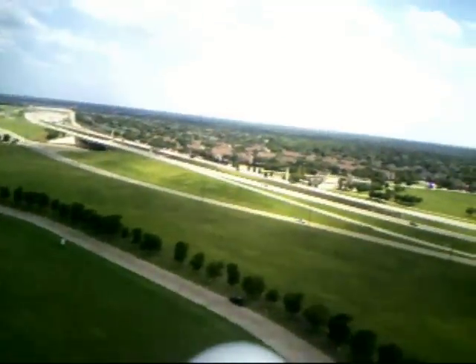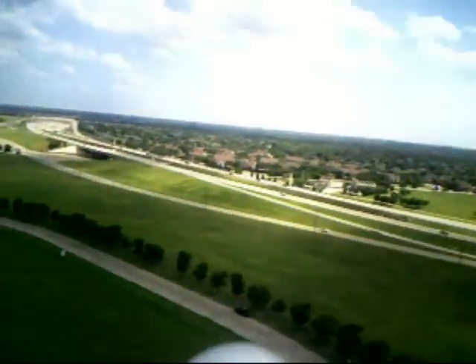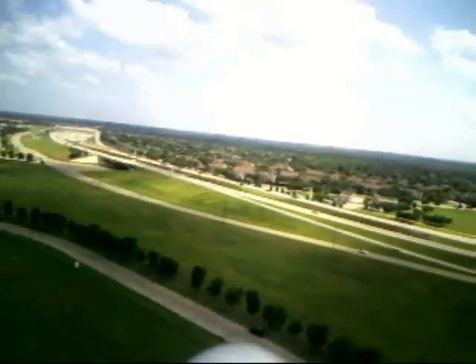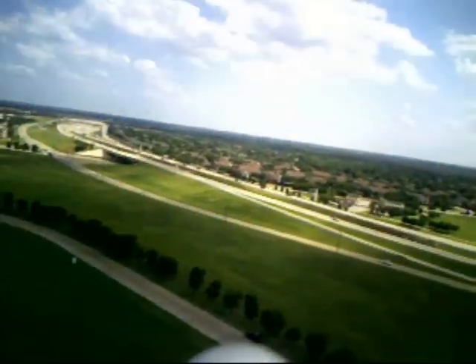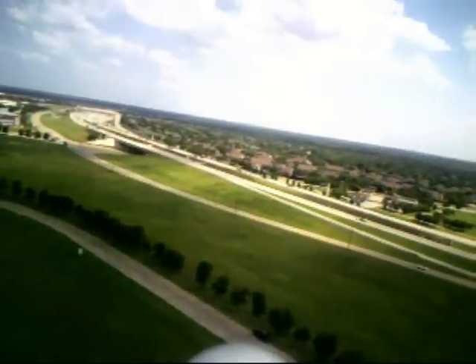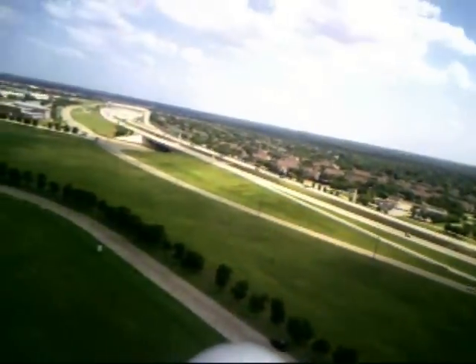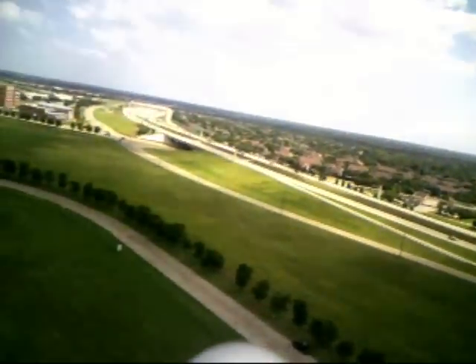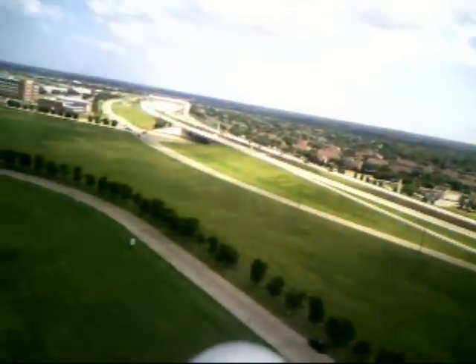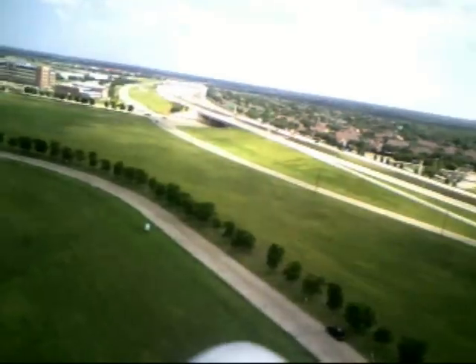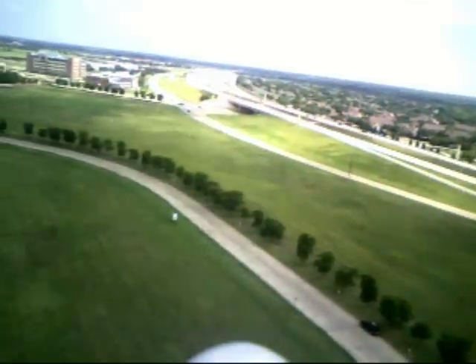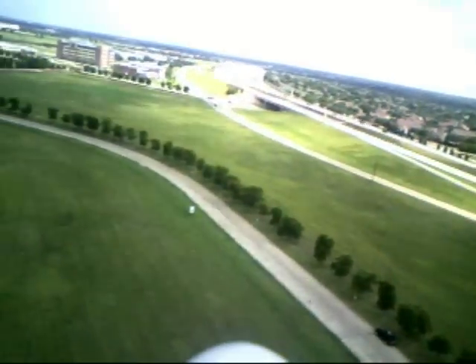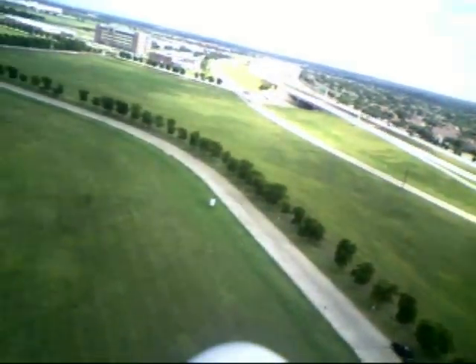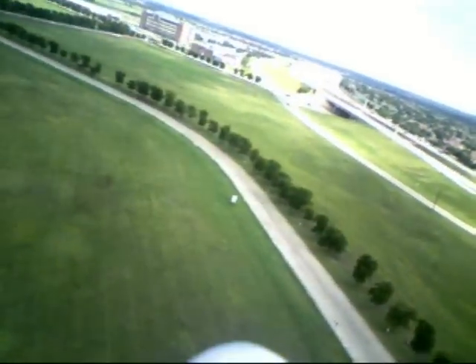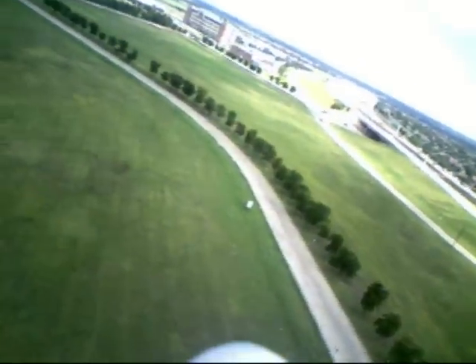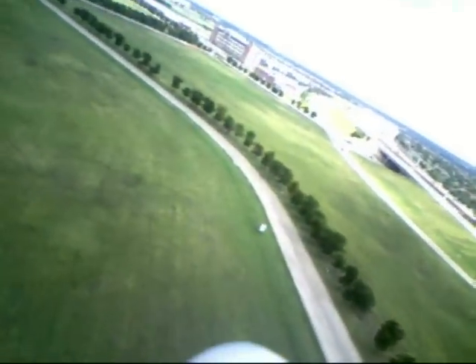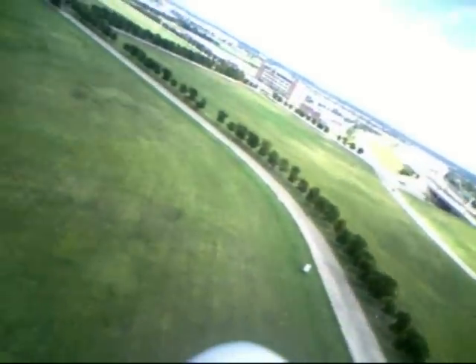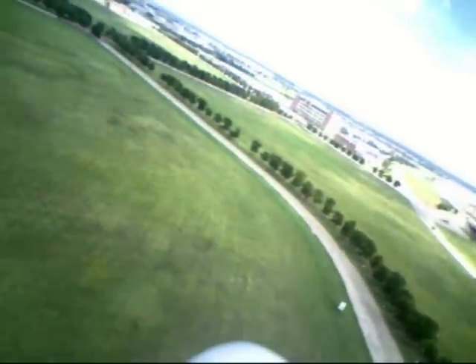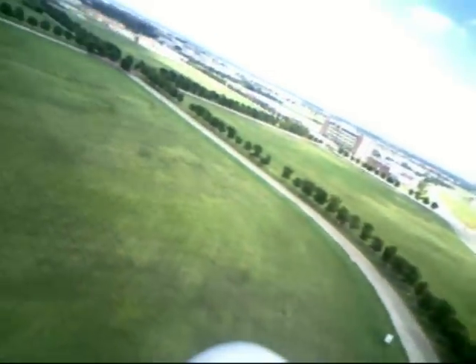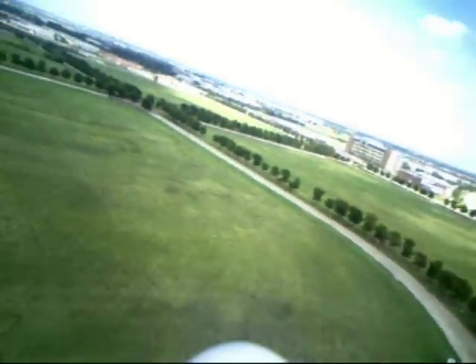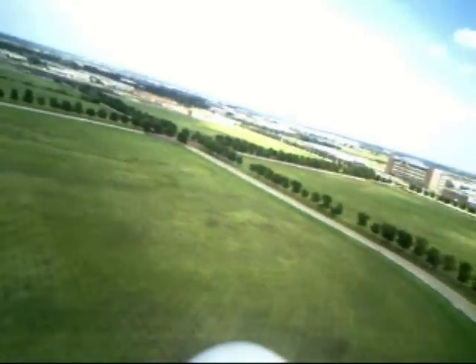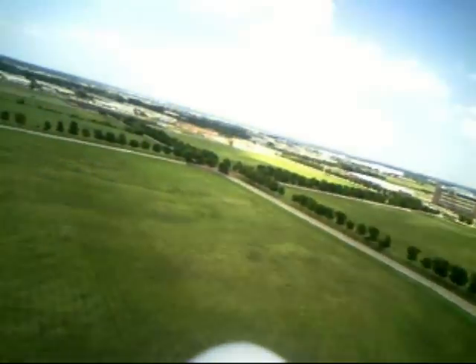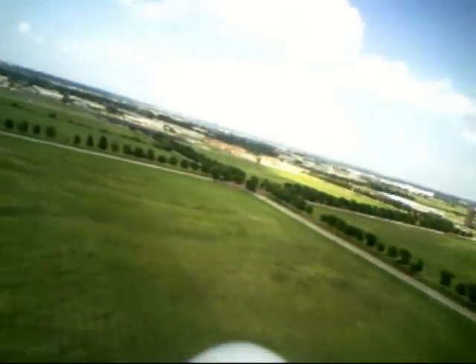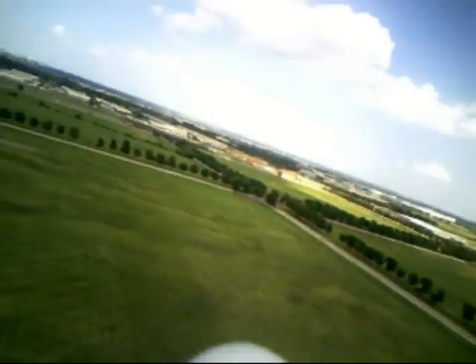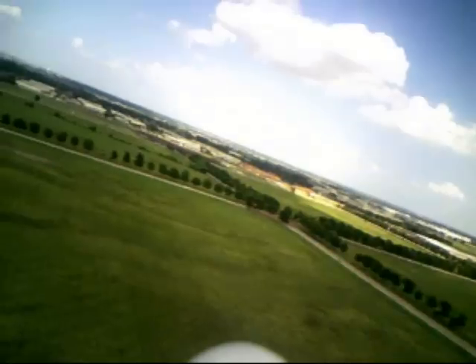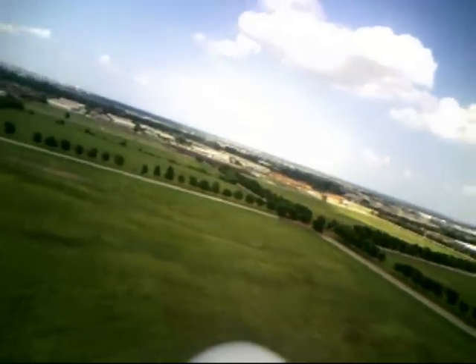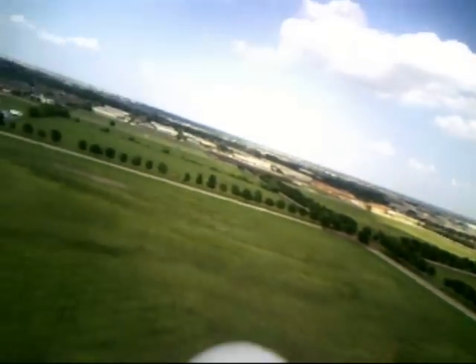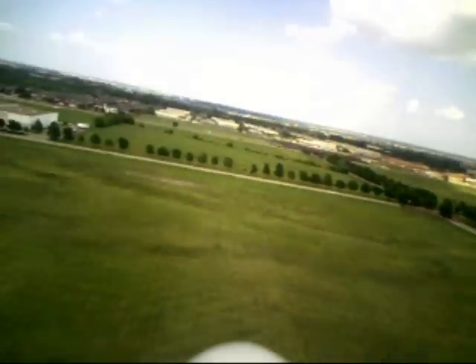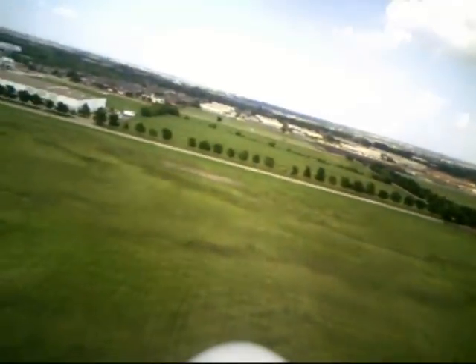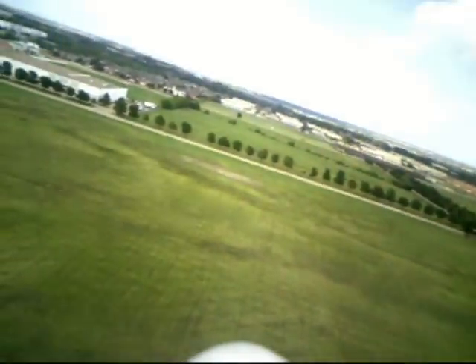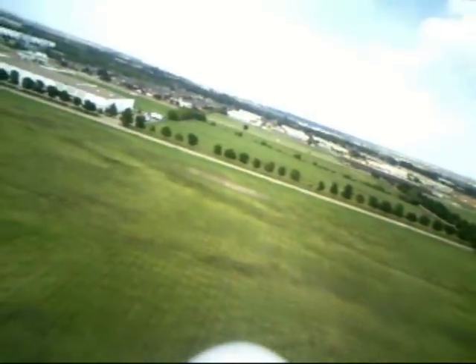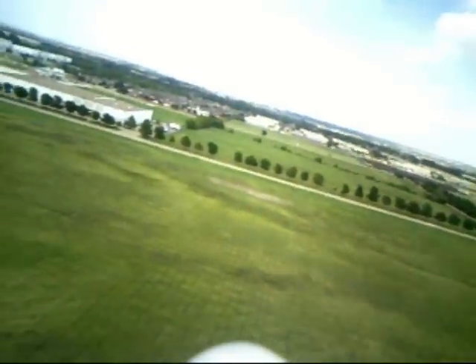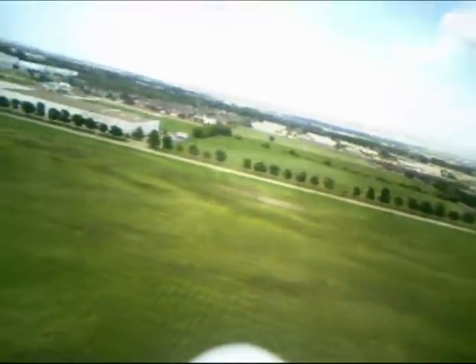I've been gliding a few minutes. It looks like I'm coming back around the field — I'm going to try to get over the top of the field, and then do one or two turns circling down, and then my final approach.